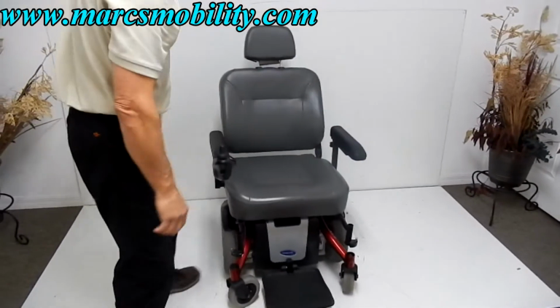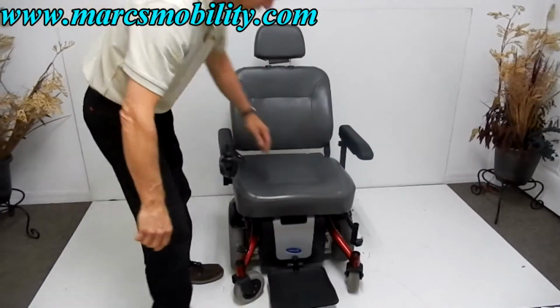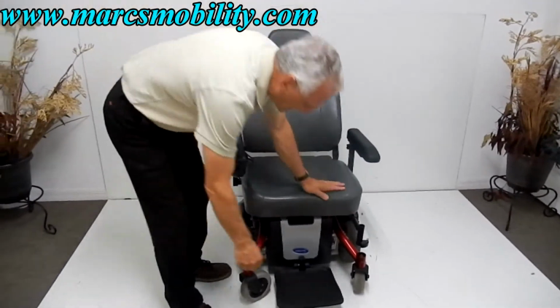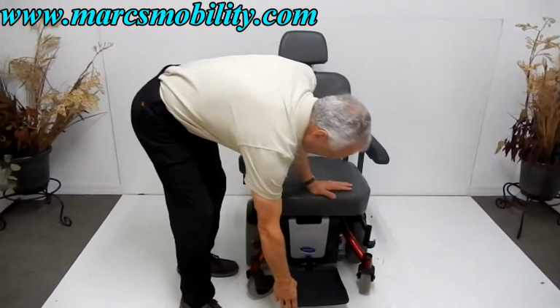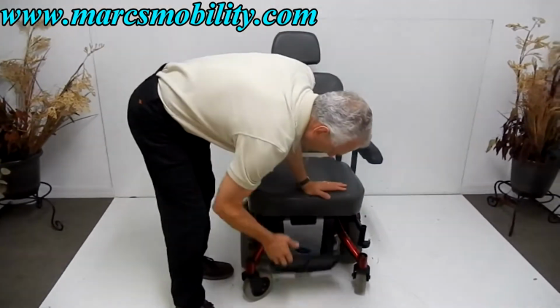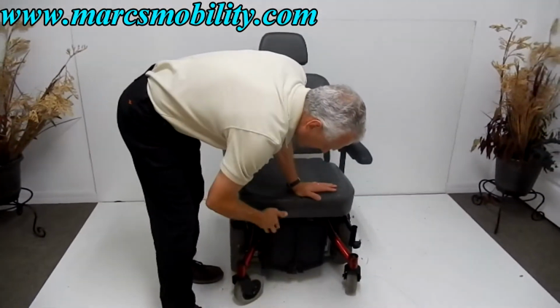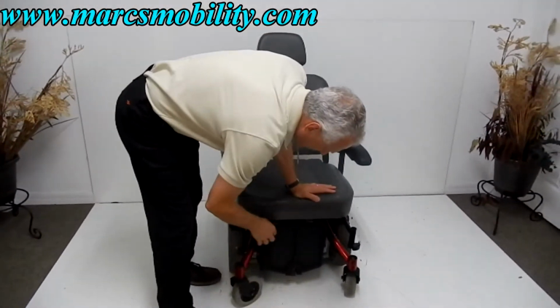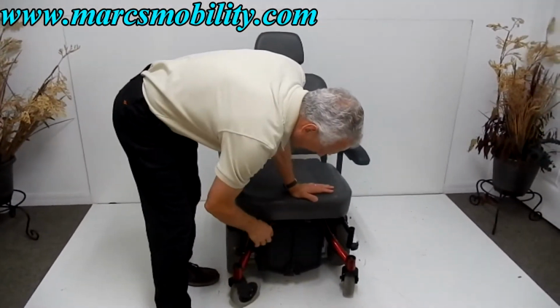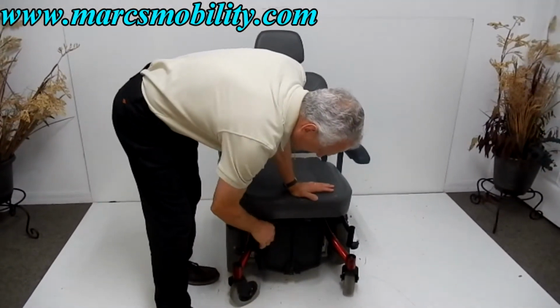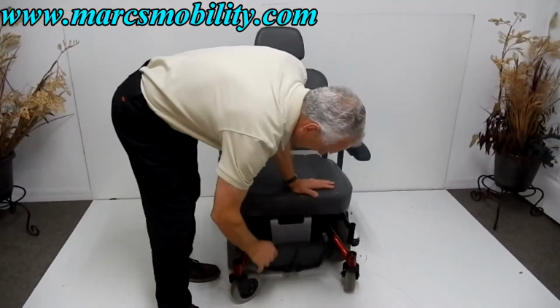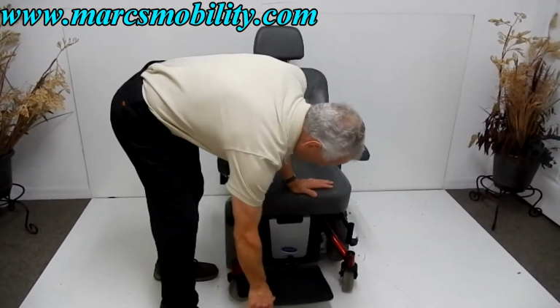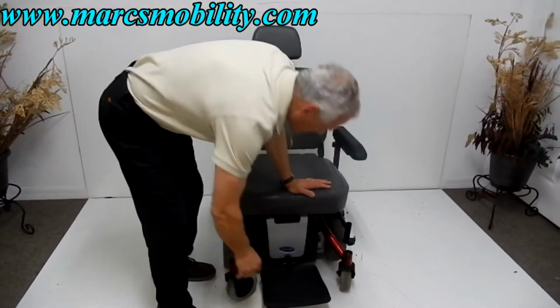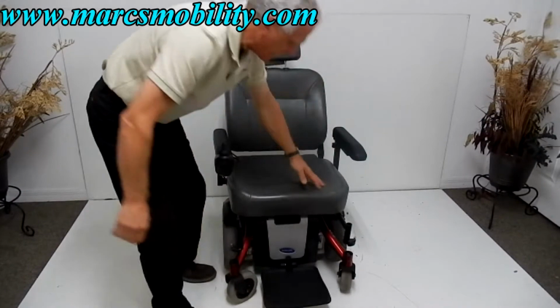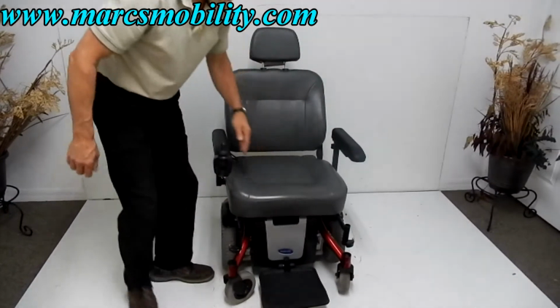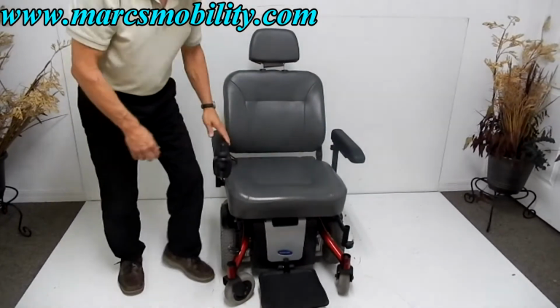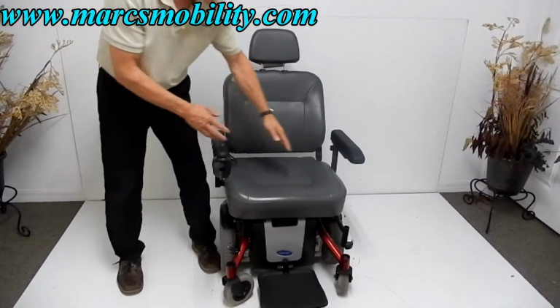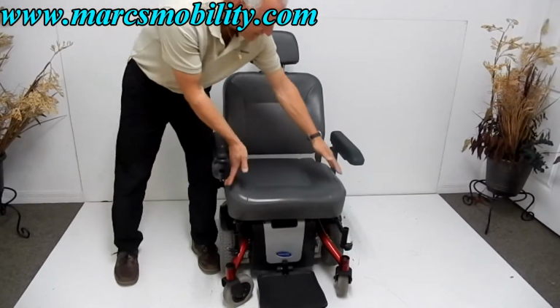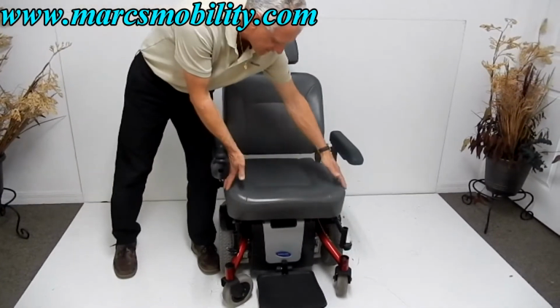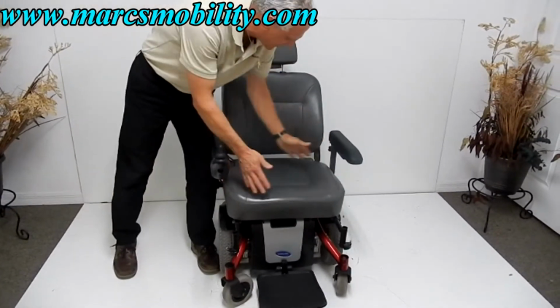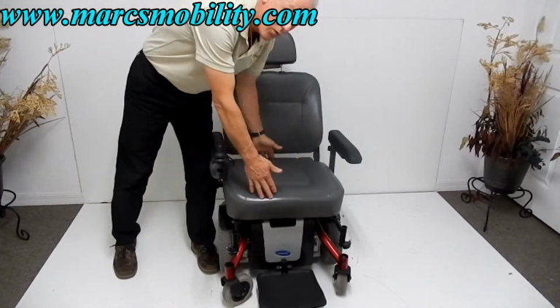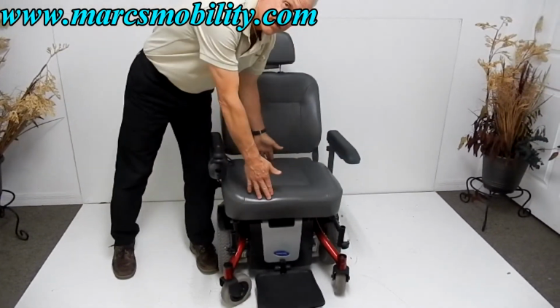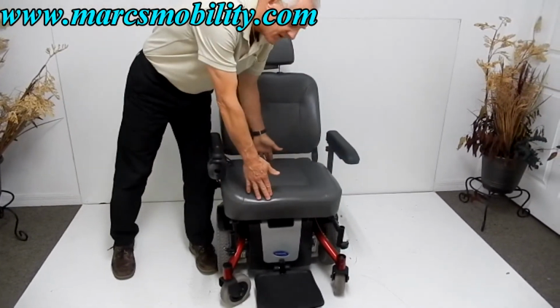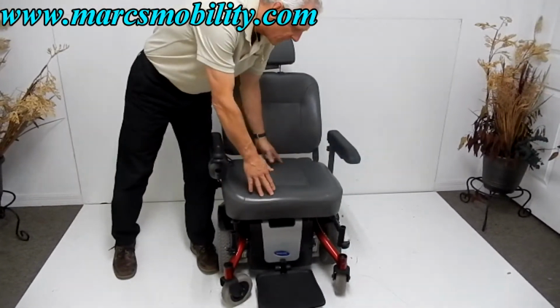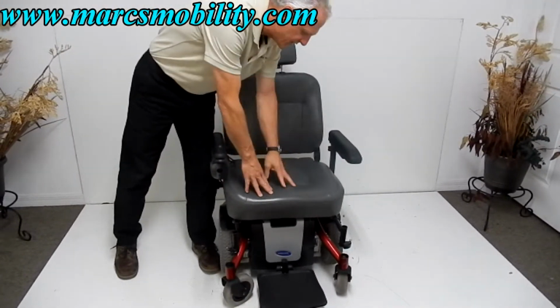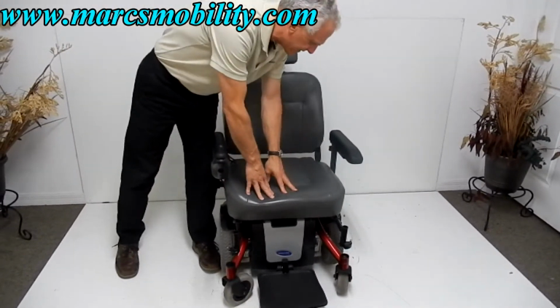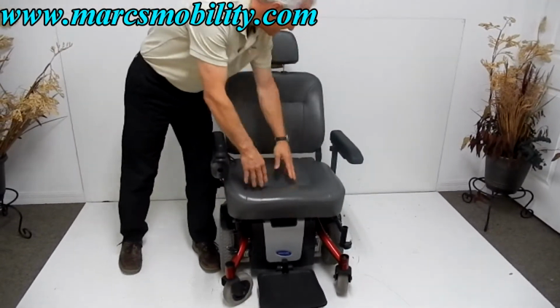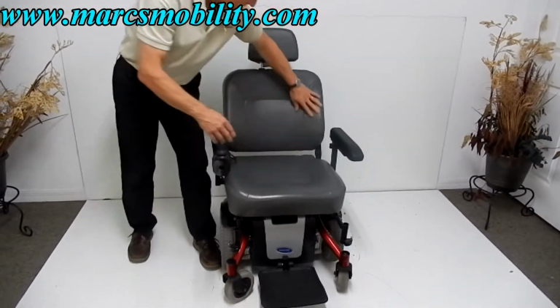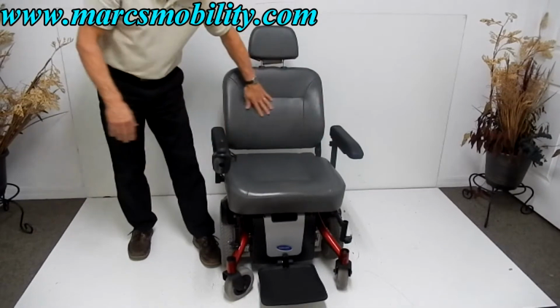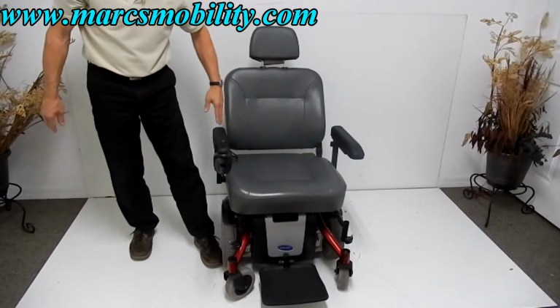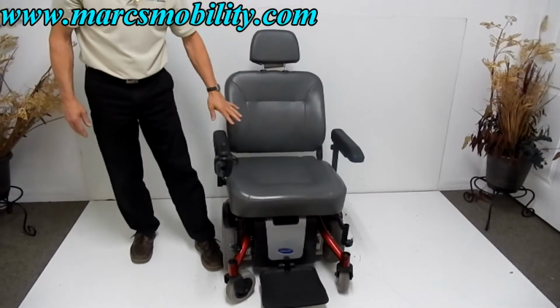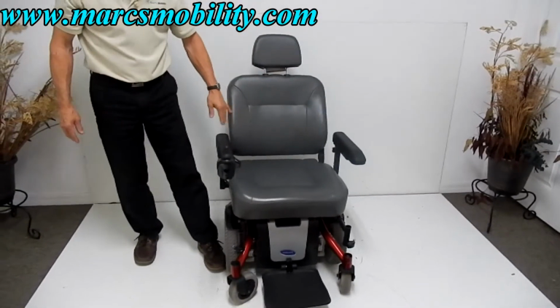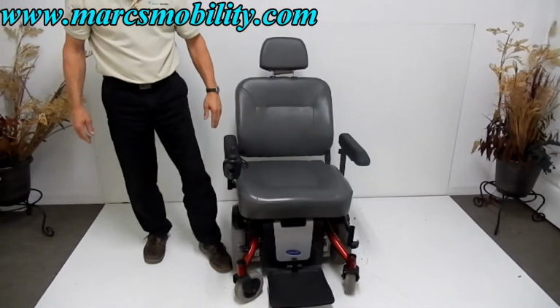The foot plate can be raised up for easy exits. You've got a 21 by 21 inch seat — very nice and fairly large.